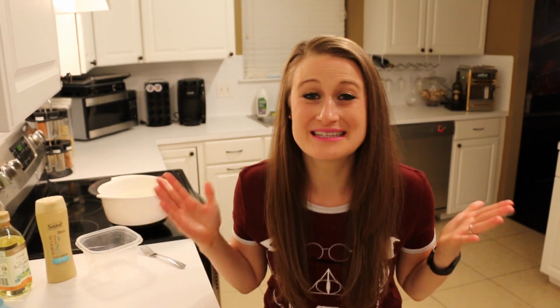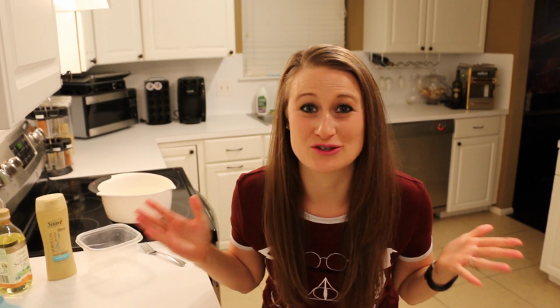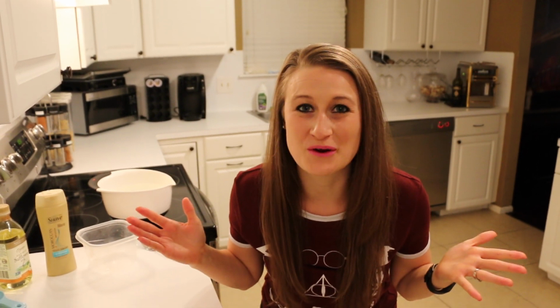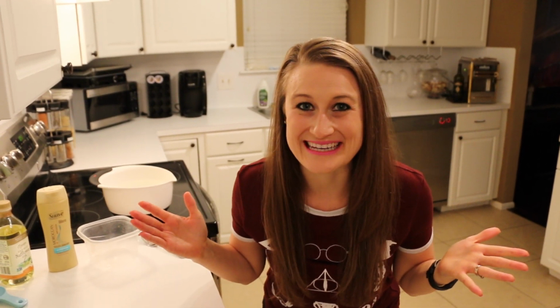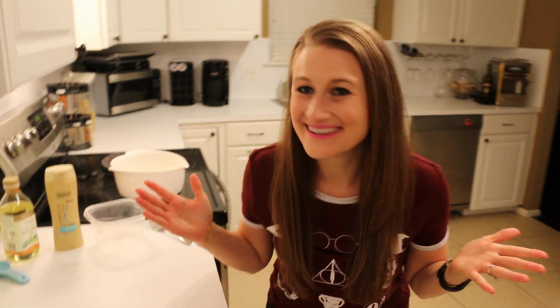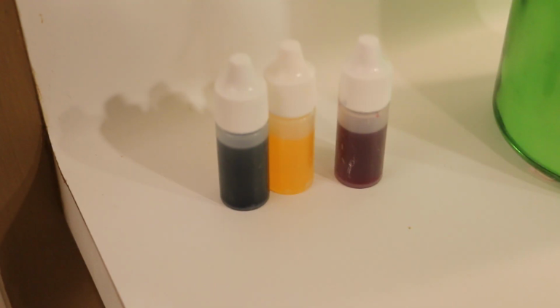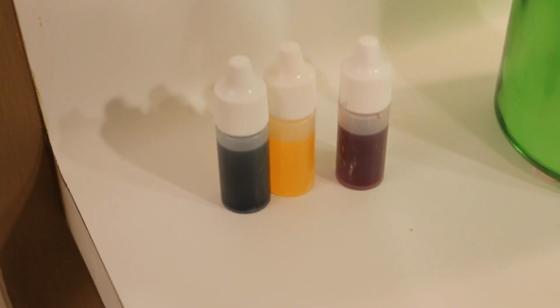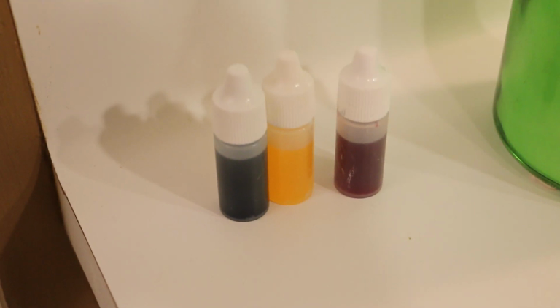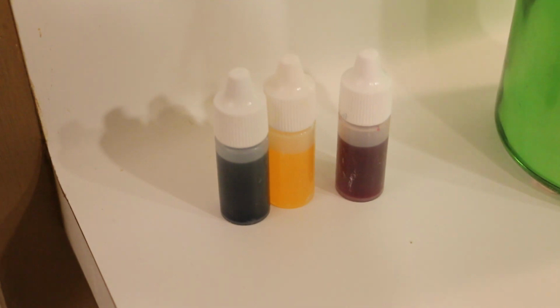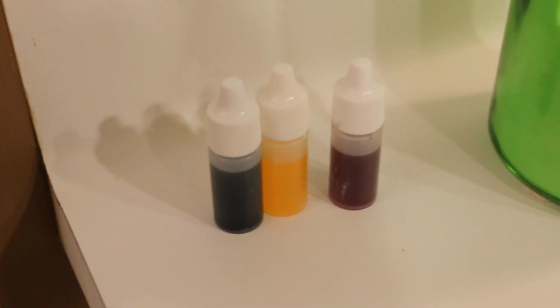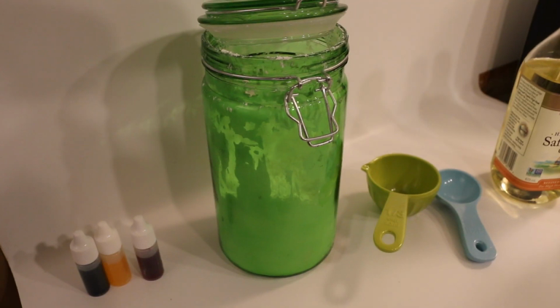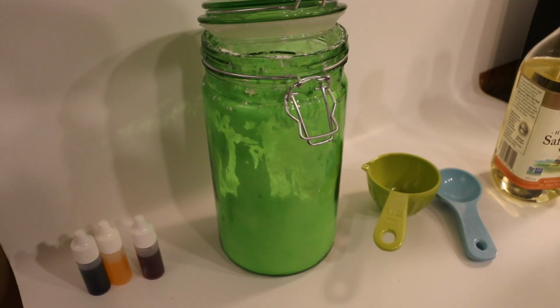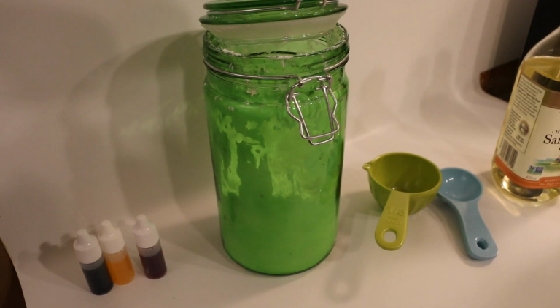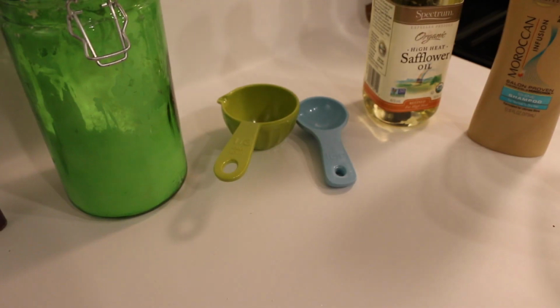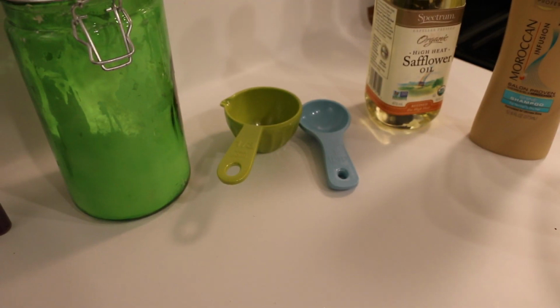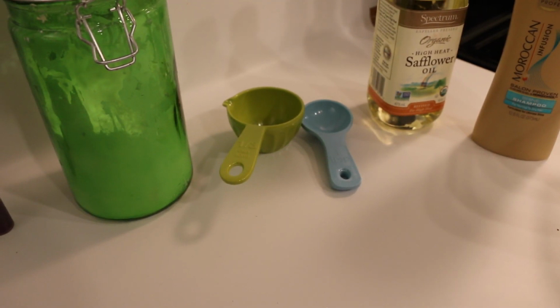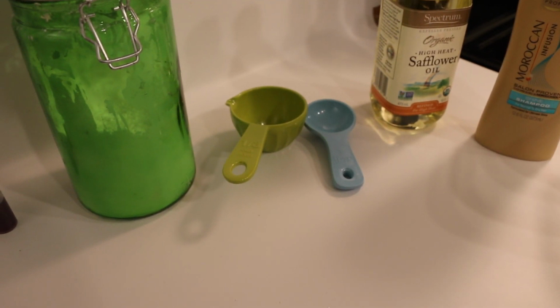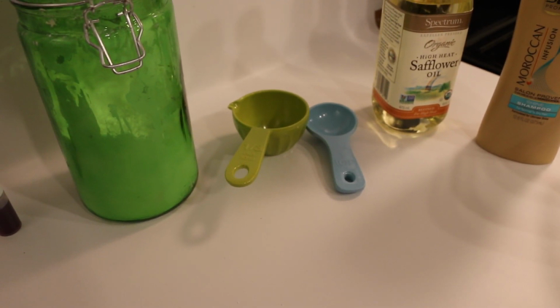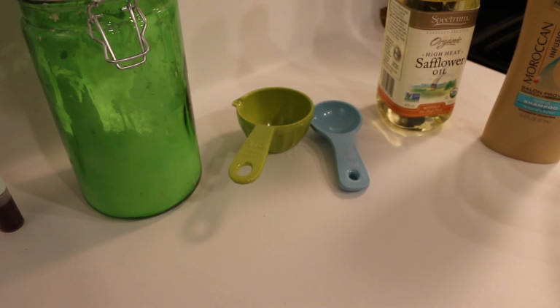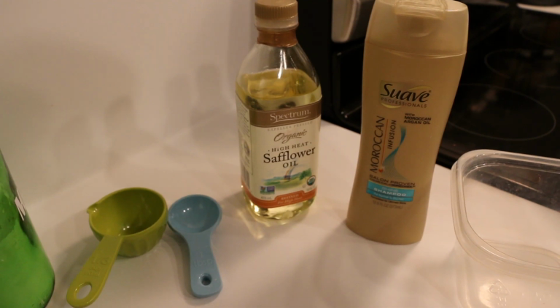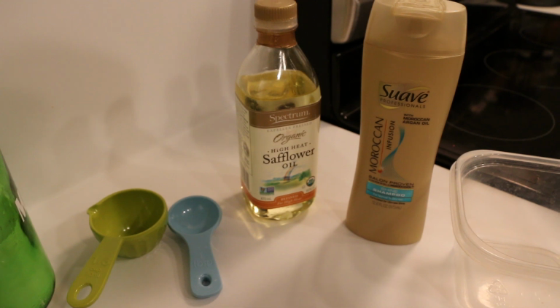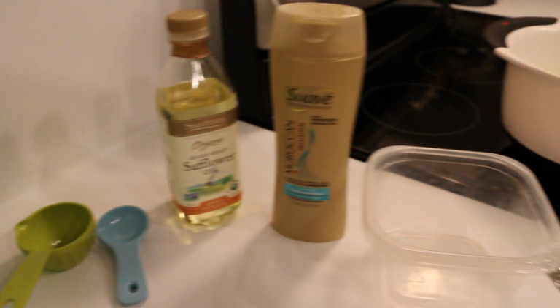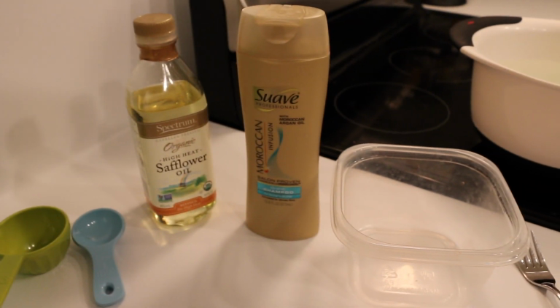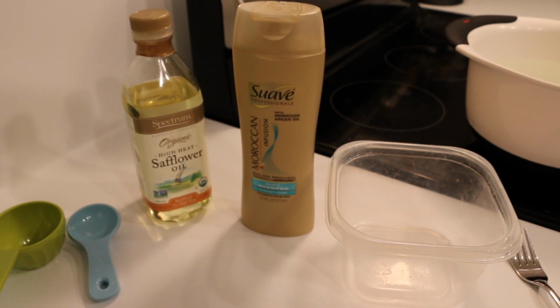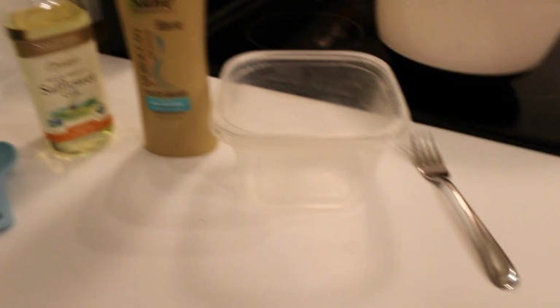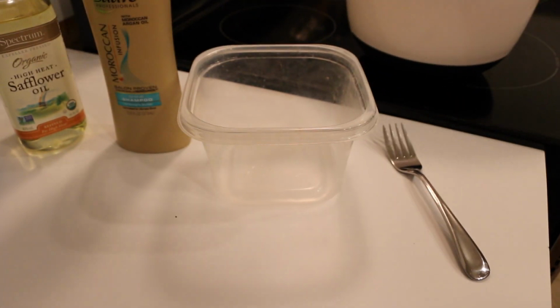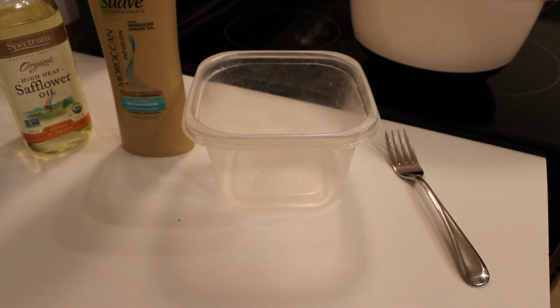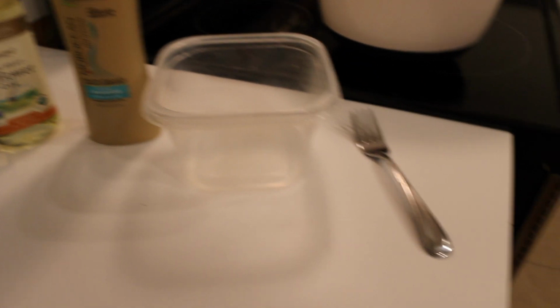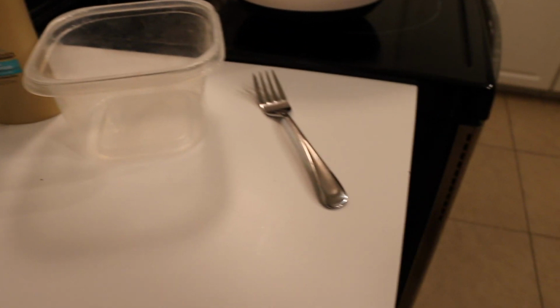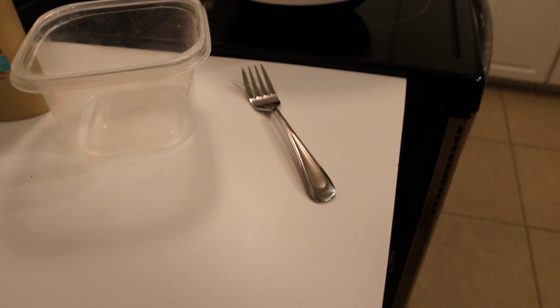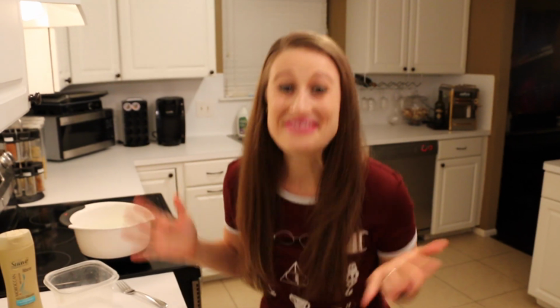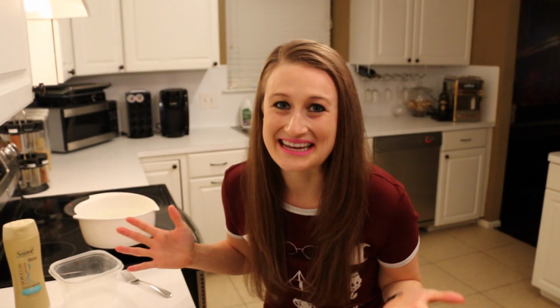To make your soap you're going to need colorful soap dyes, cornstarch, assorted measuring utensils, cooking oil, shampoo, a bowl and a stirring utensil. And that's it!